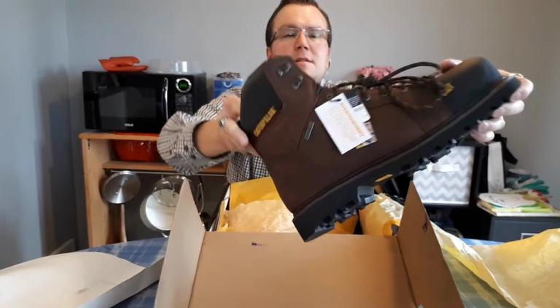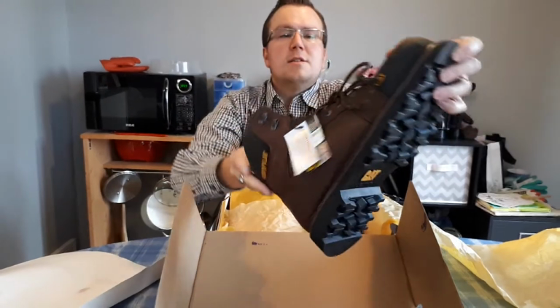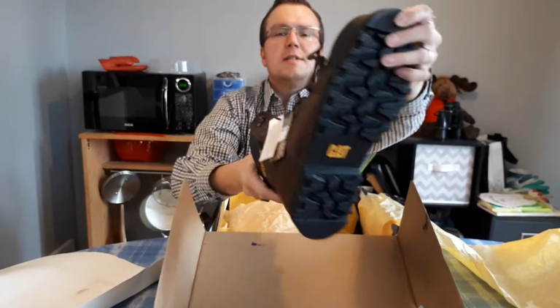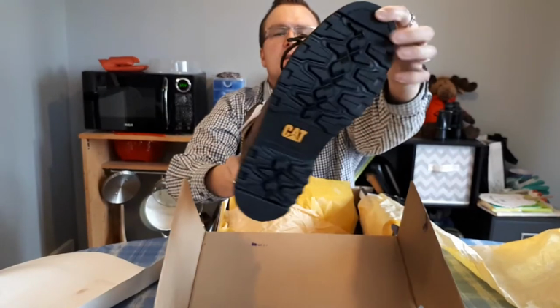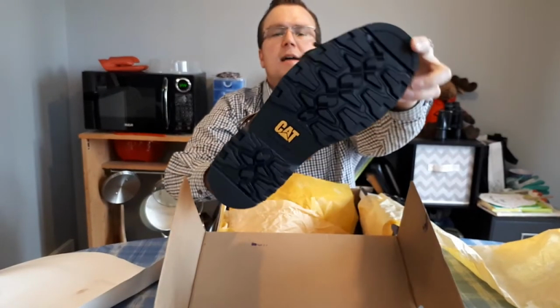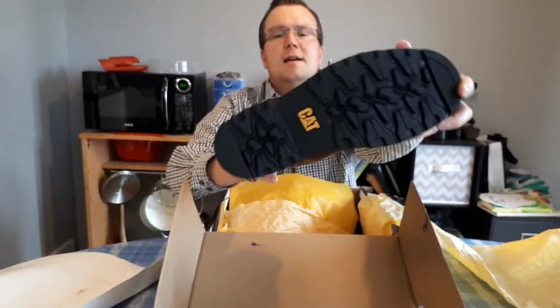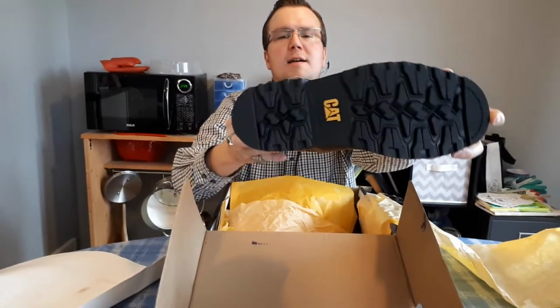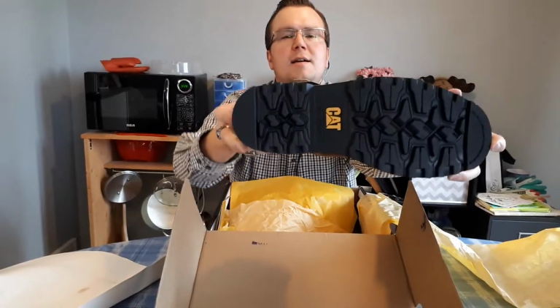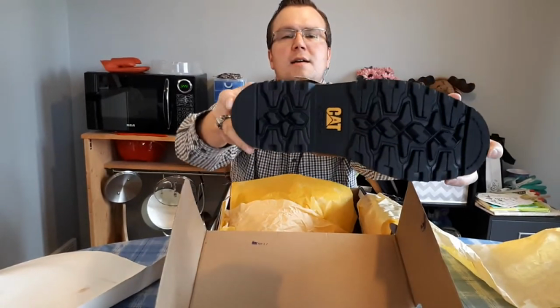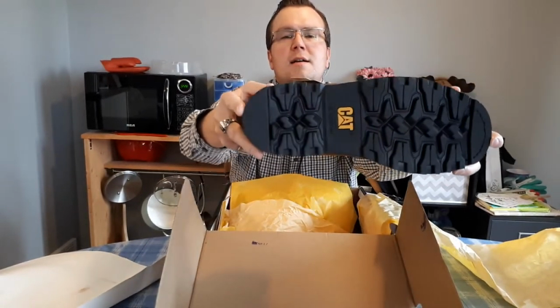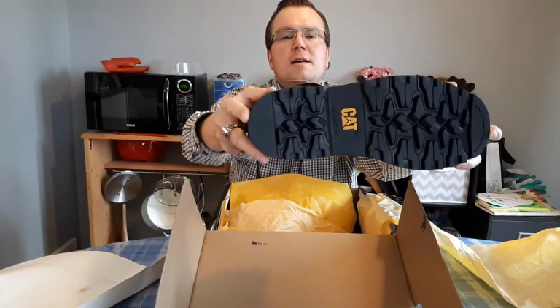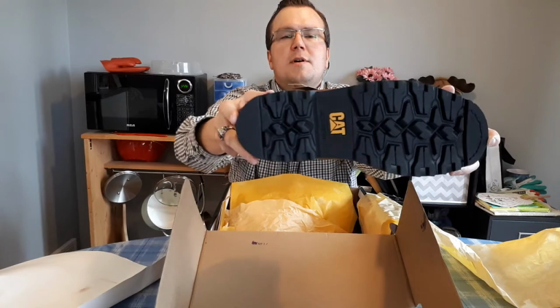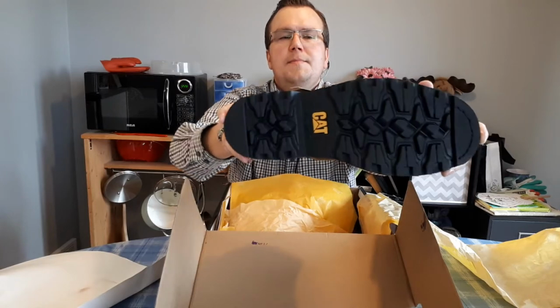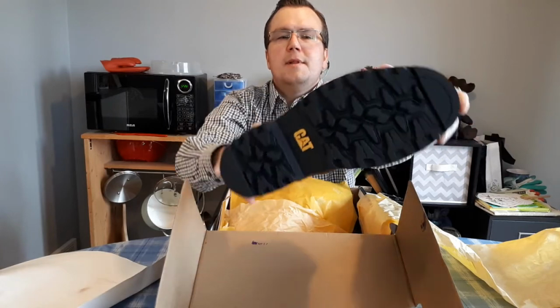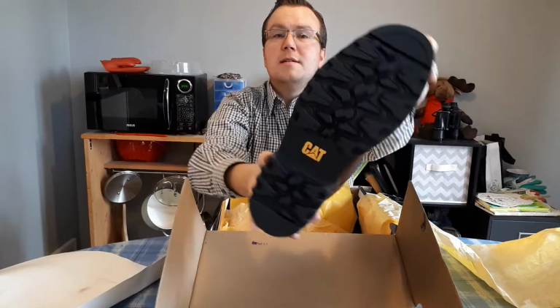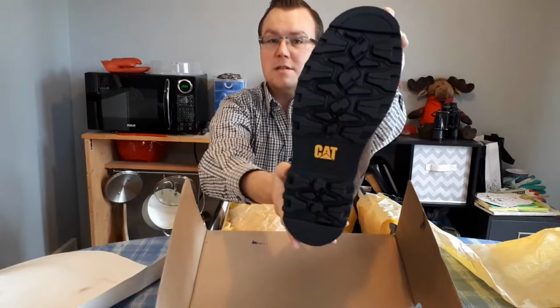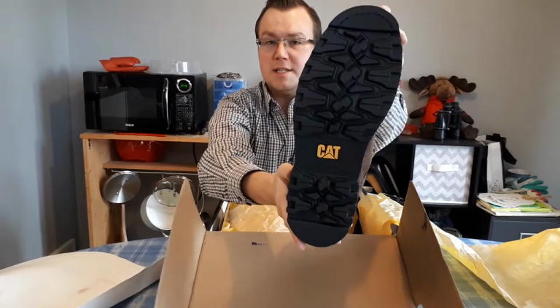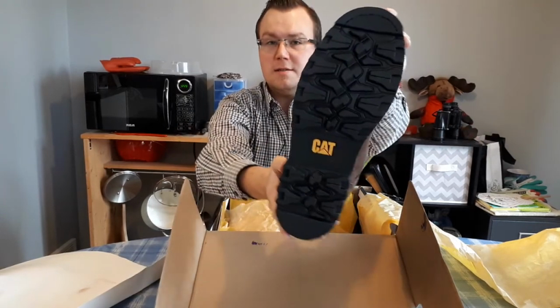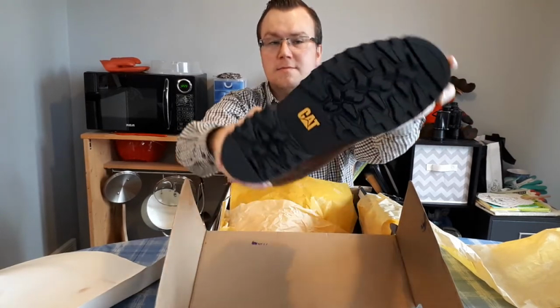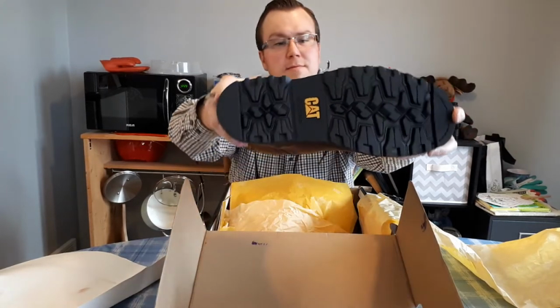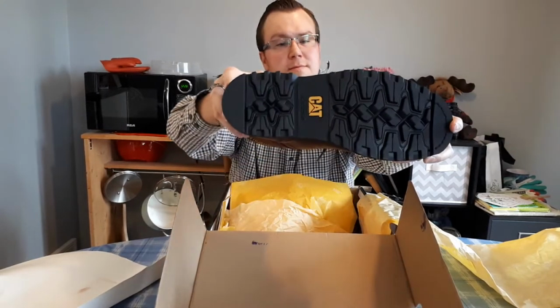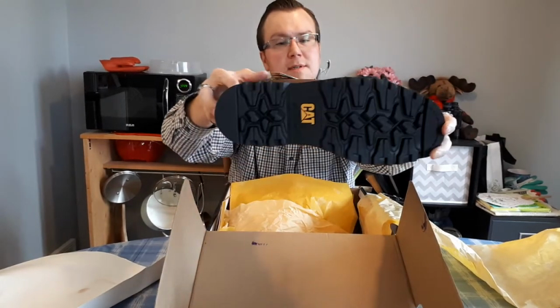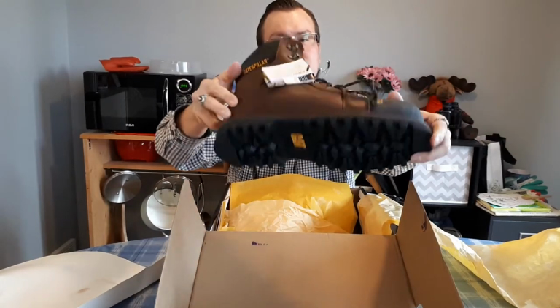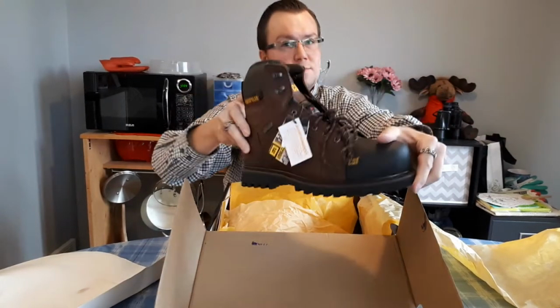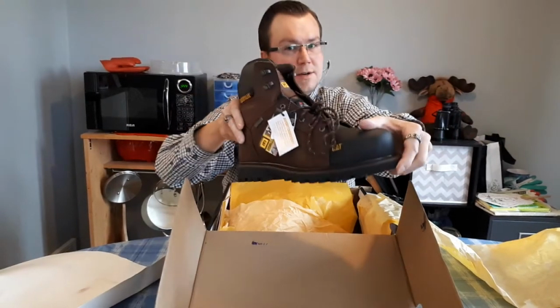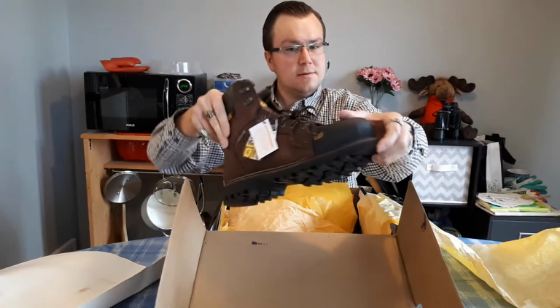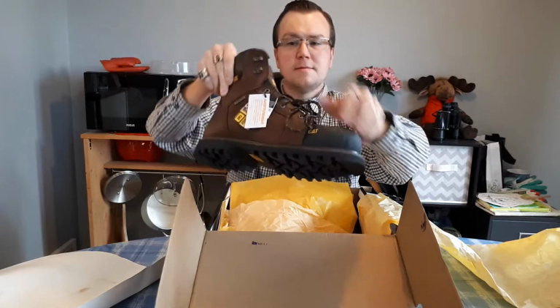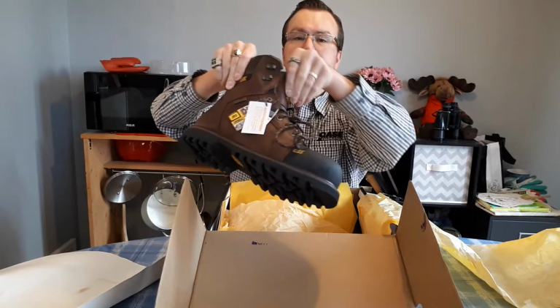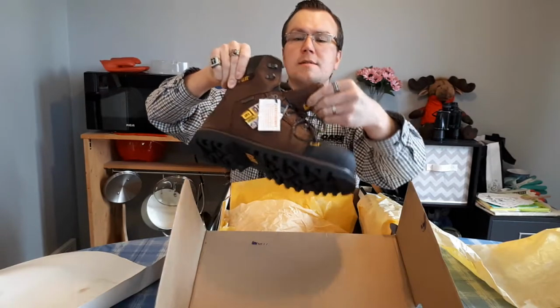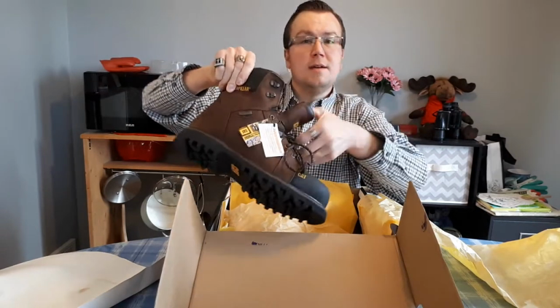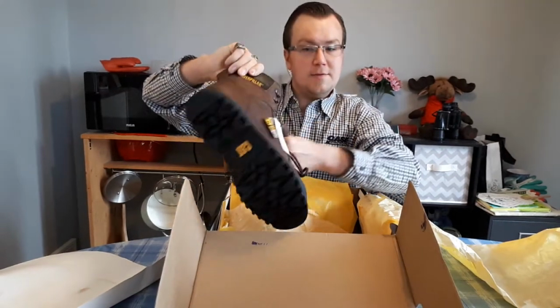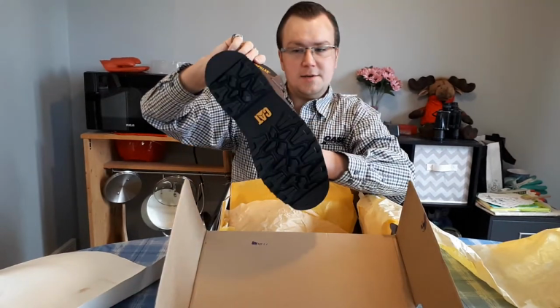Check out the heel on that and the bottom. These are slip resistant. Brand new, never been used.